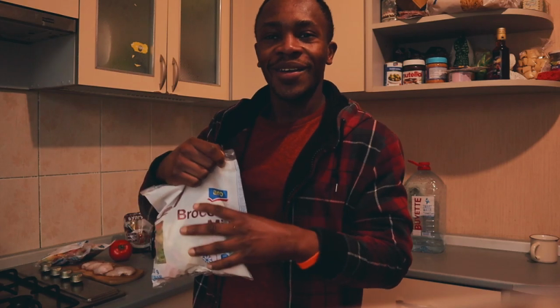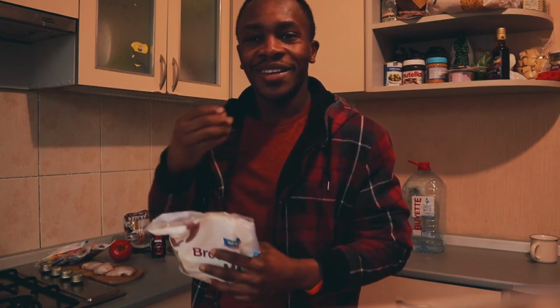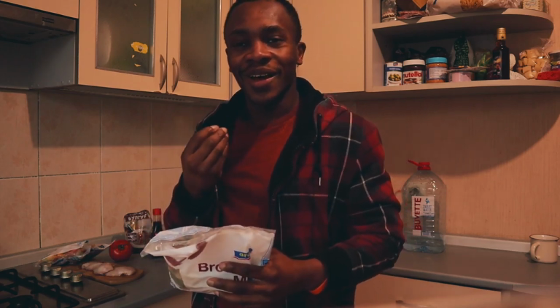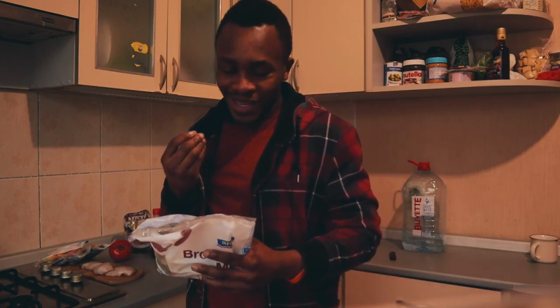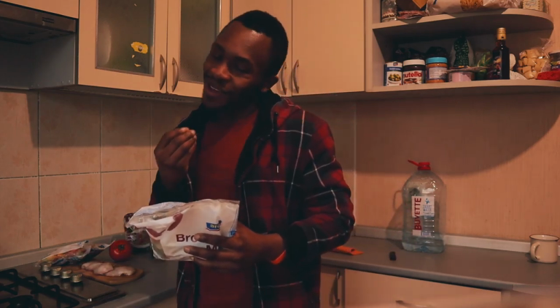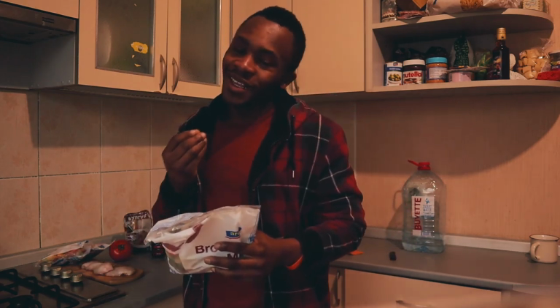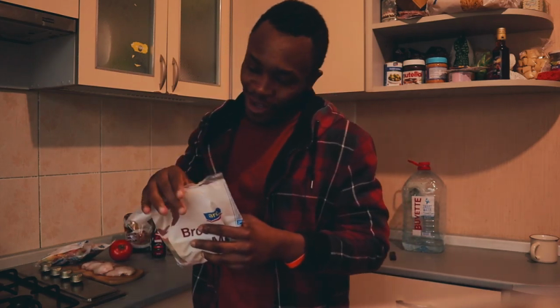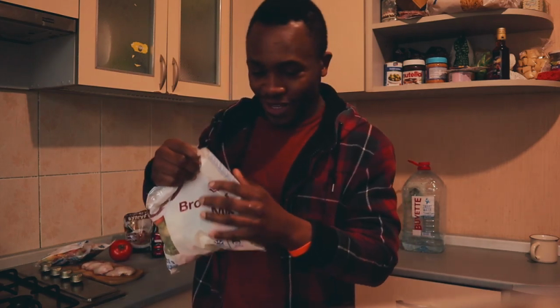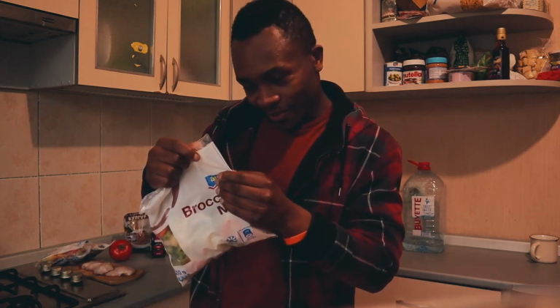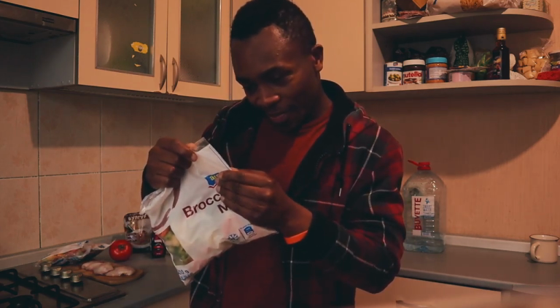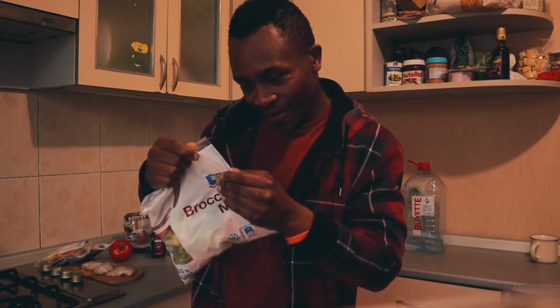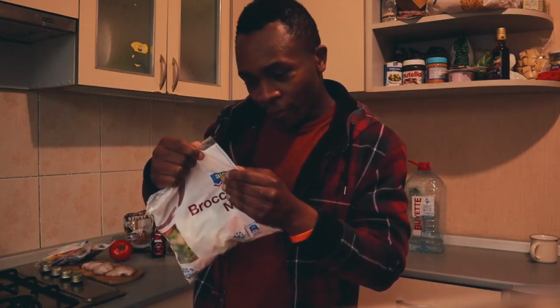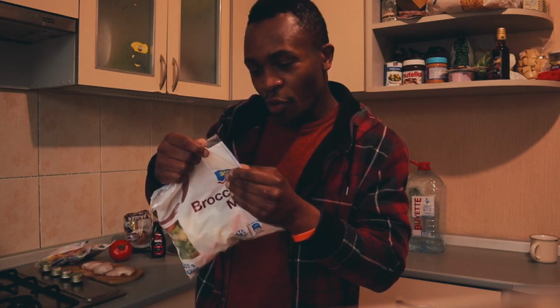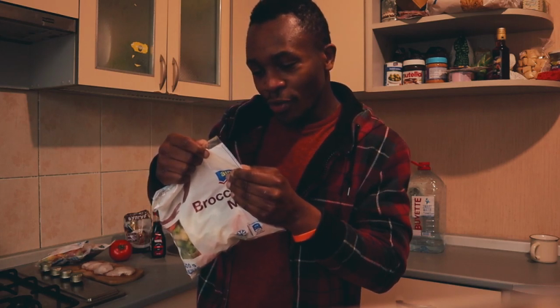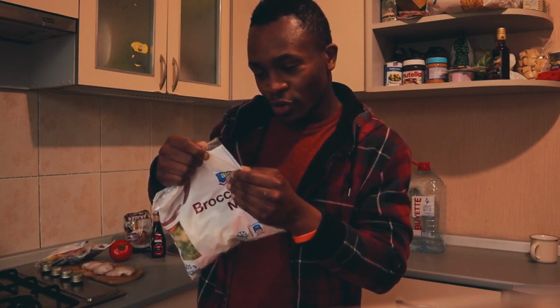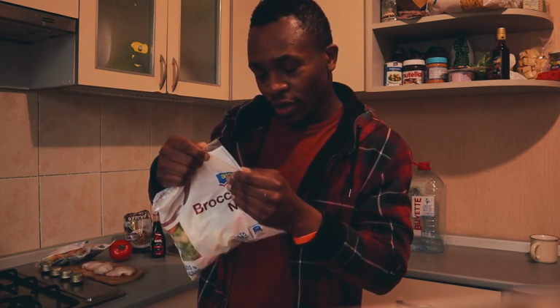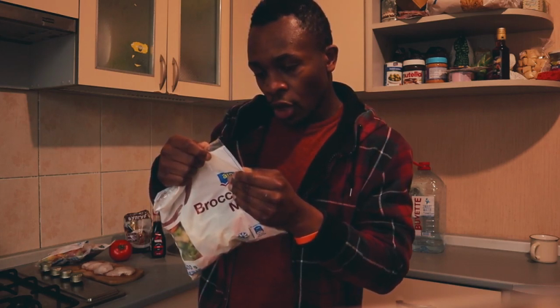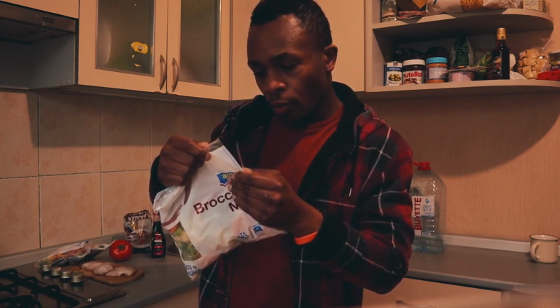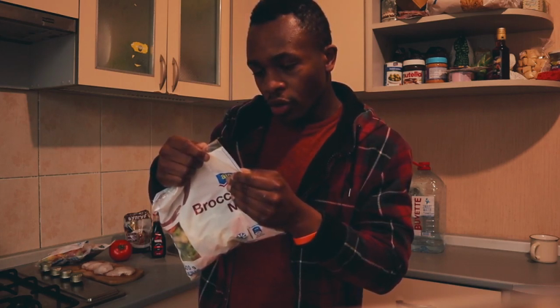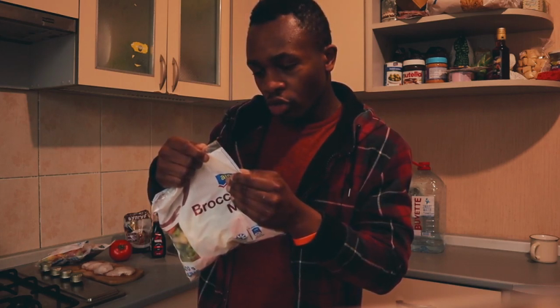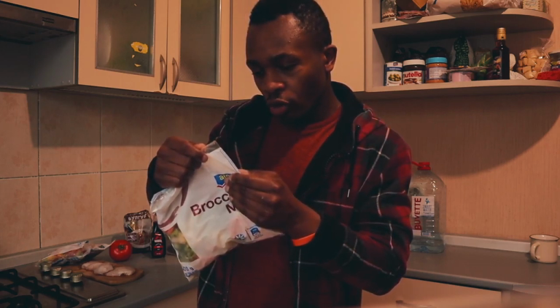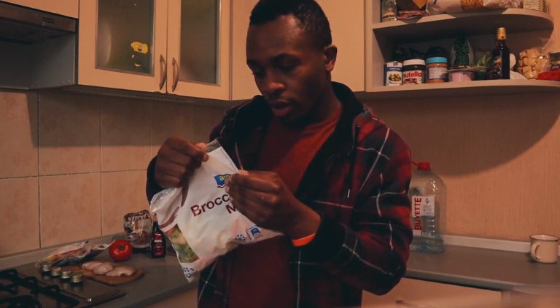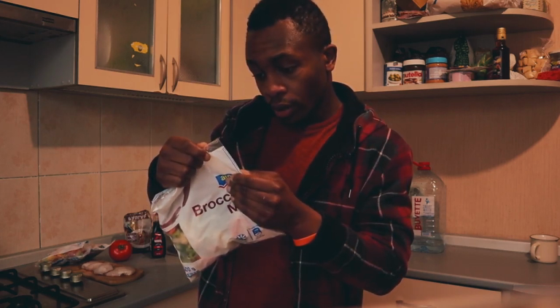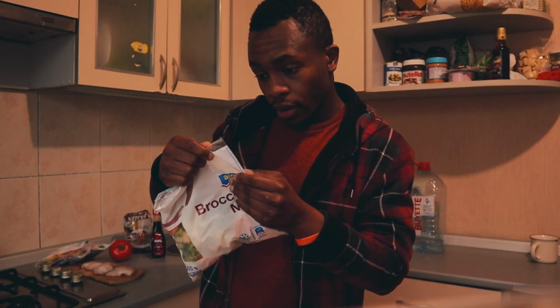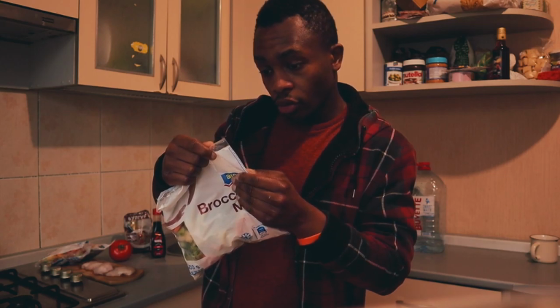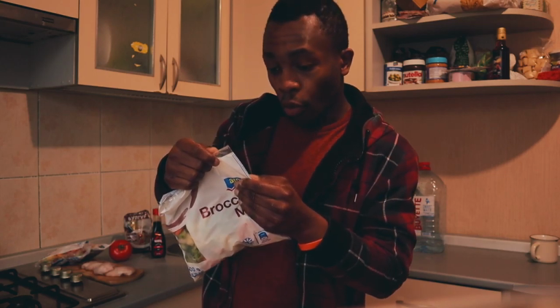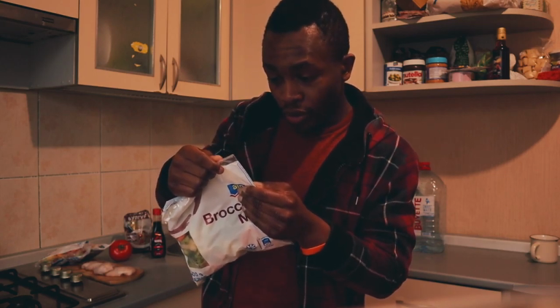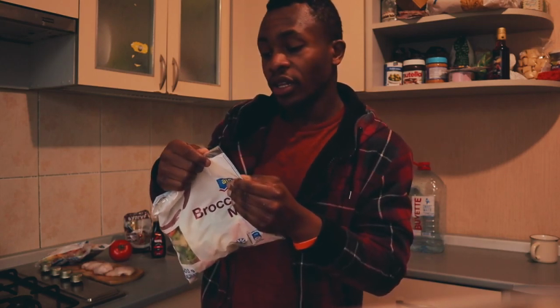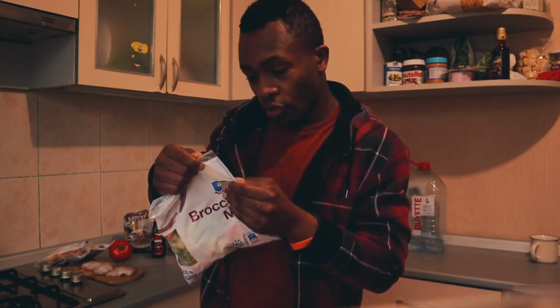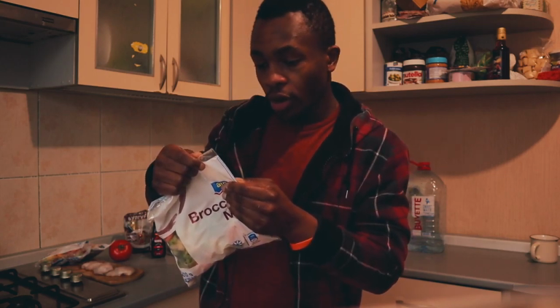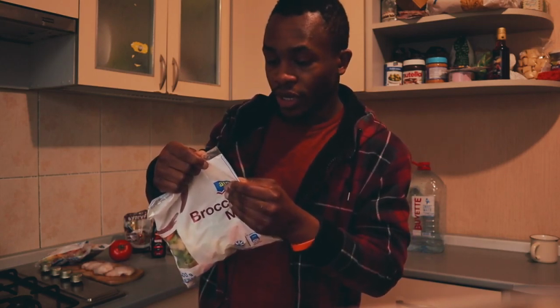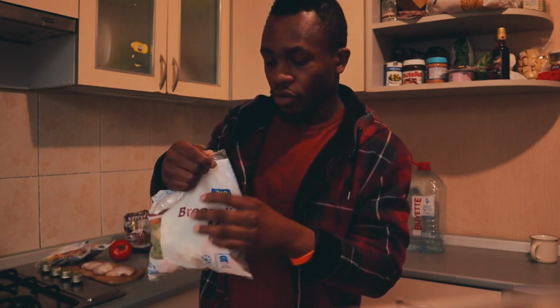My English is not that good, let me read it in French better. On a un mélange de brocoli surgelé — on a des brocolis, des choux-fleurs et des carottes.